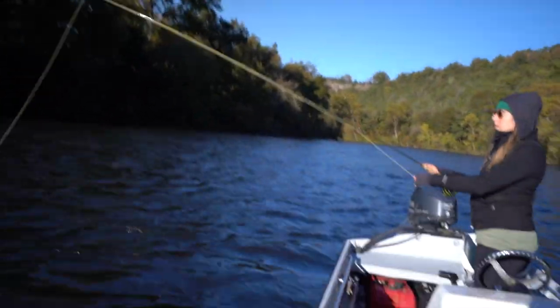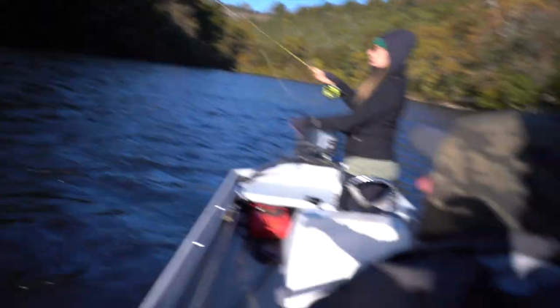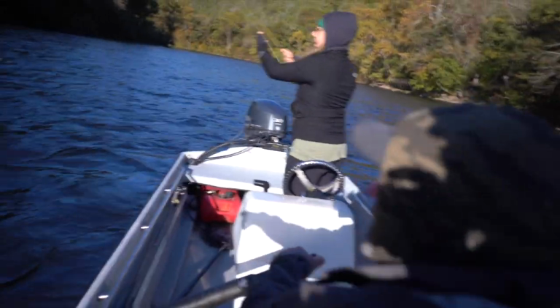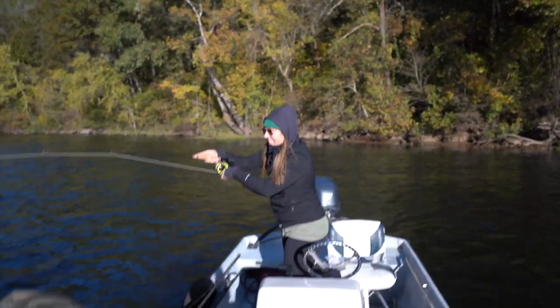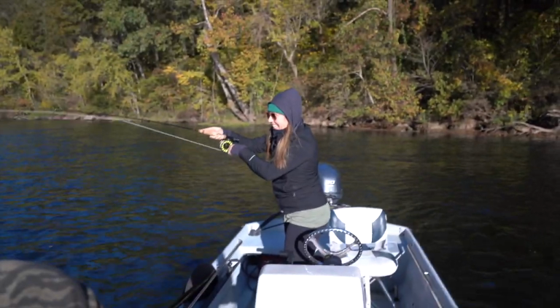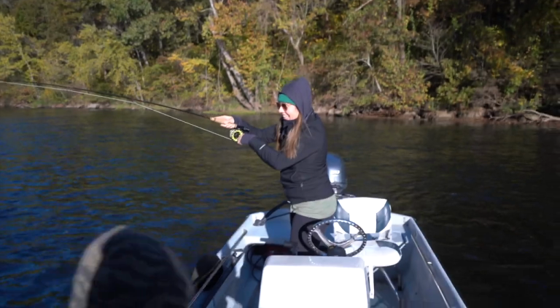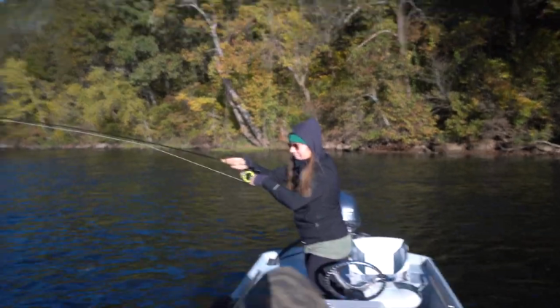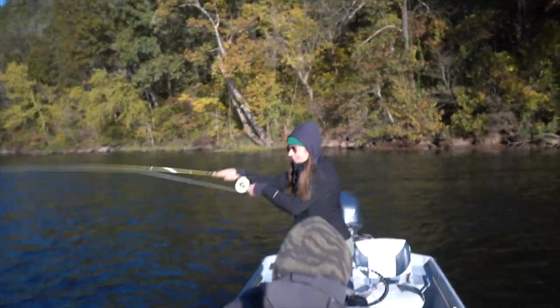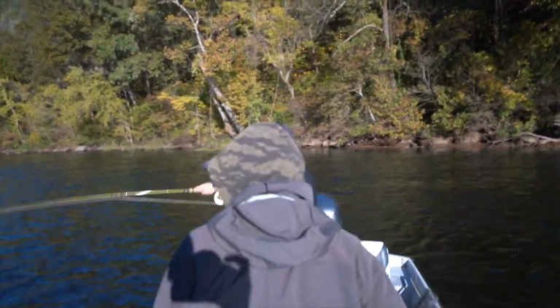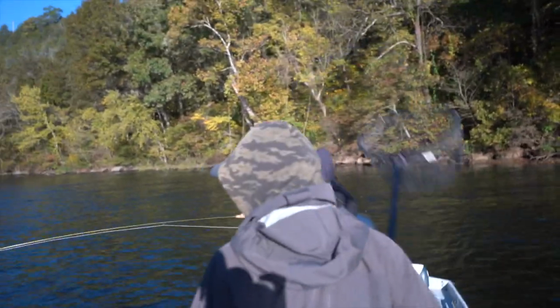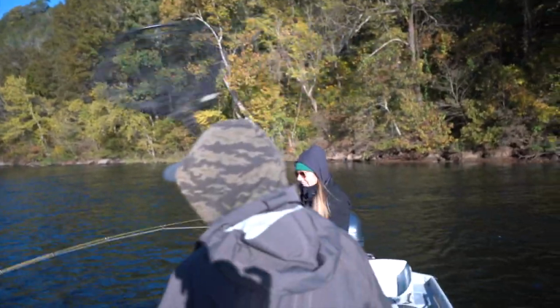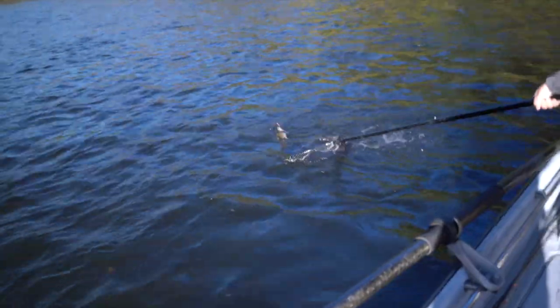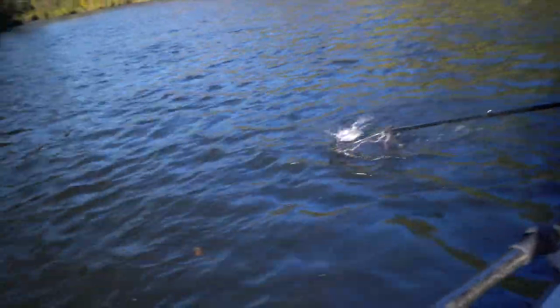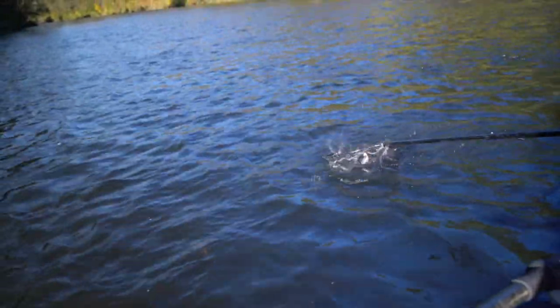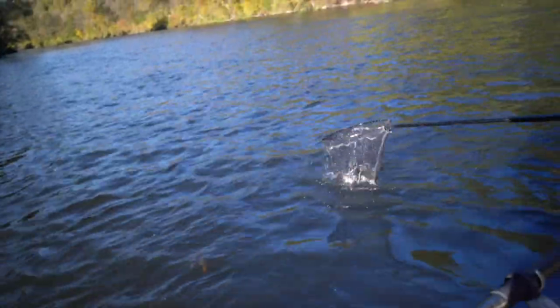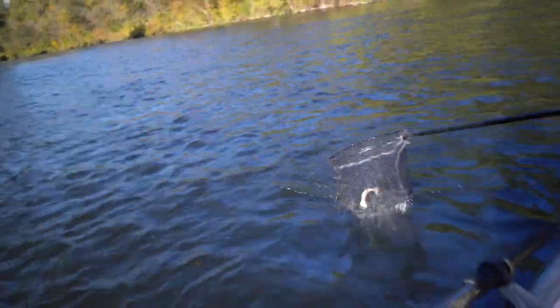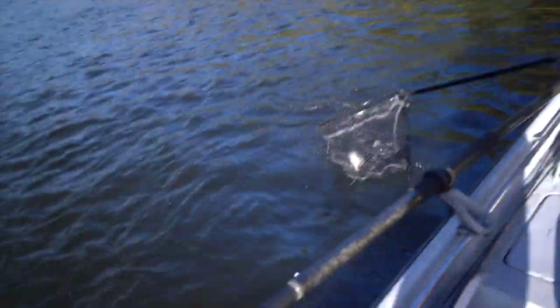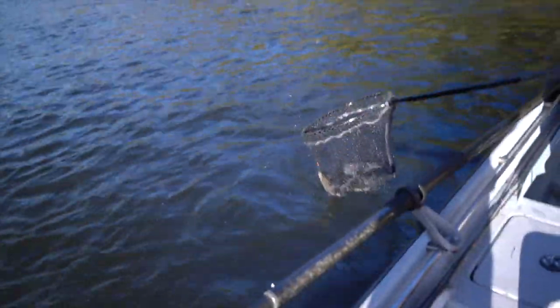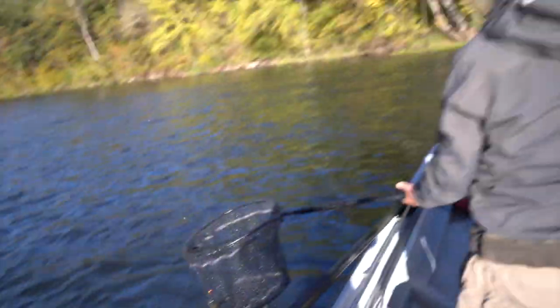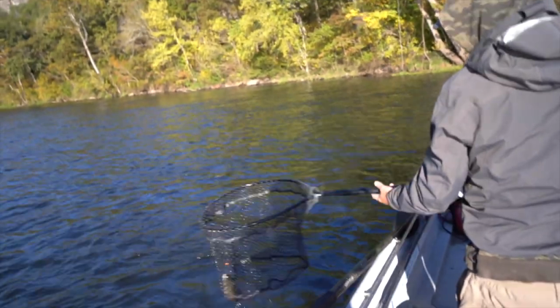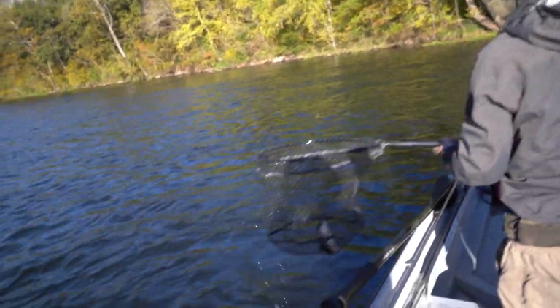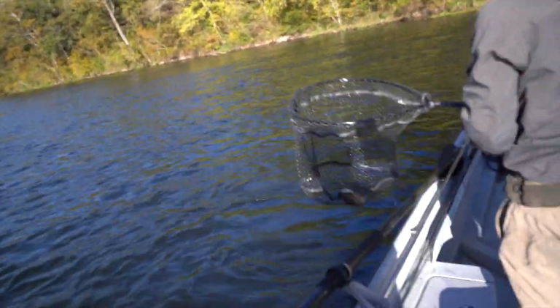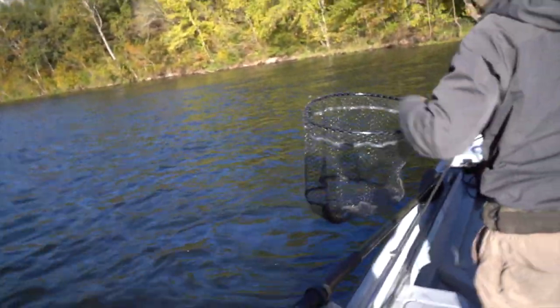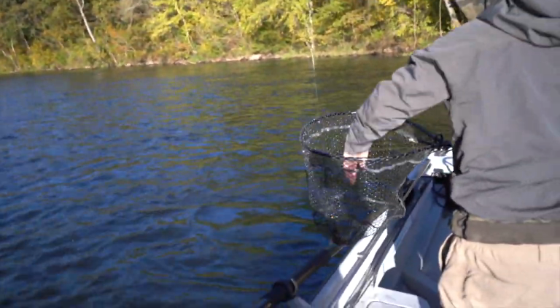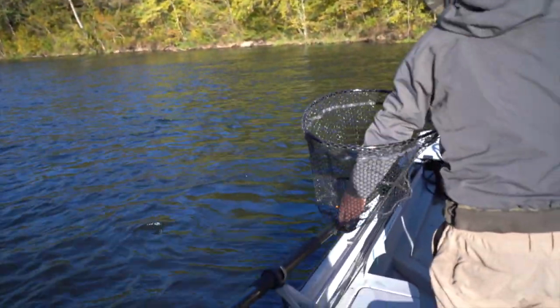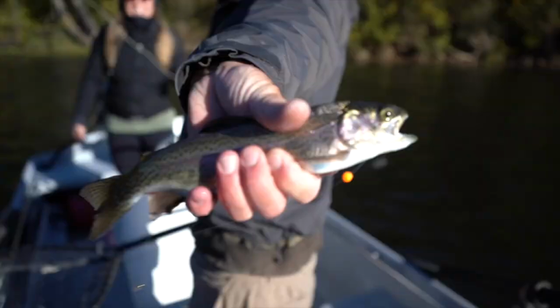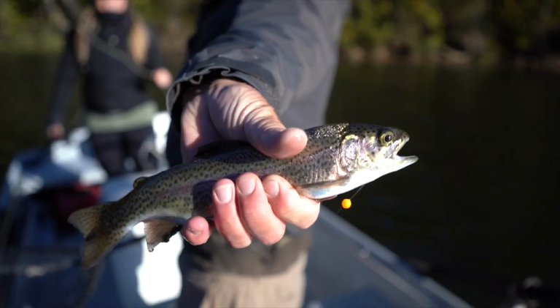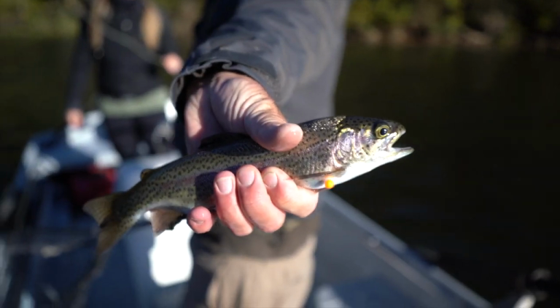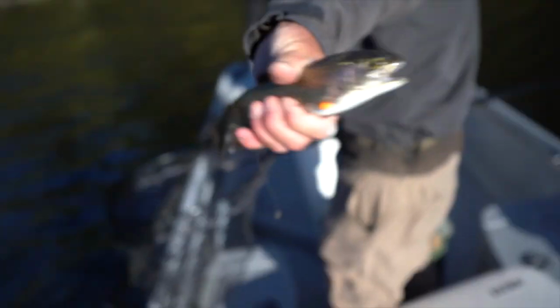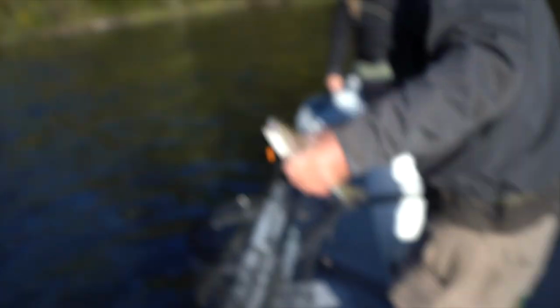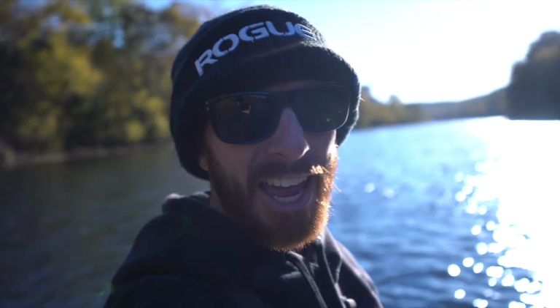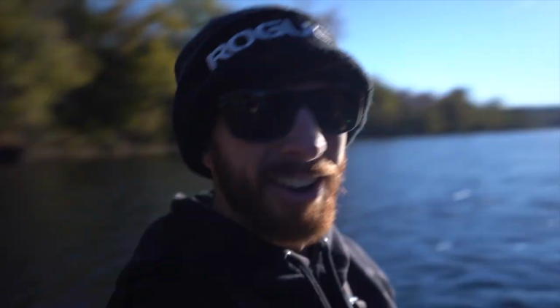You got one! Dave's going in for the net. That's our first White River trout, y'all. Little rainbow trout to get us started. It's game day, y'all.